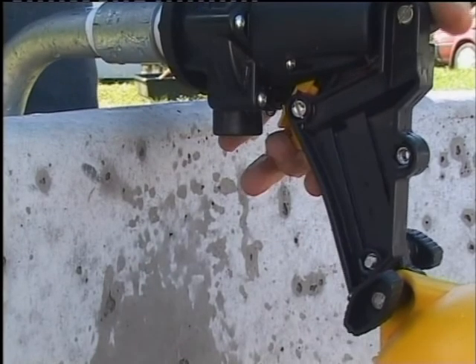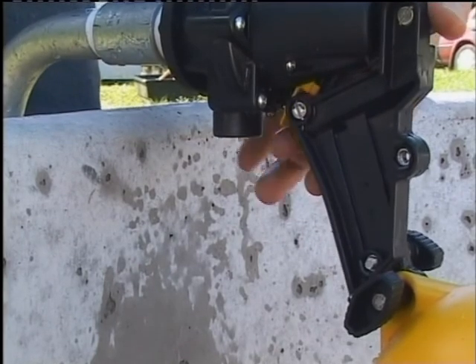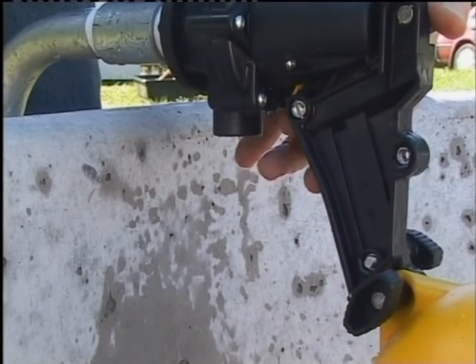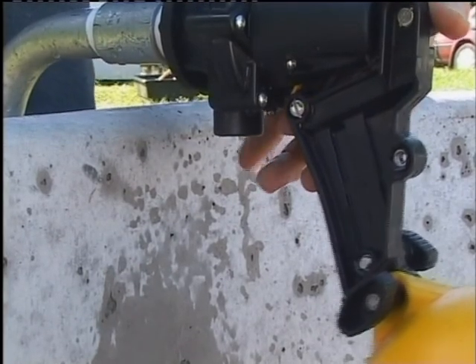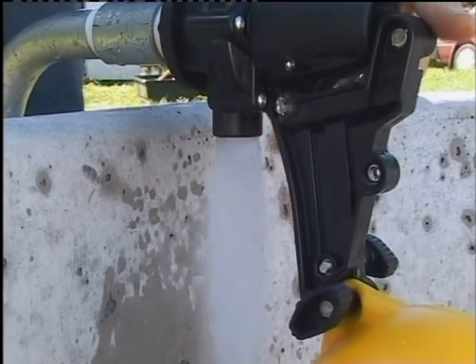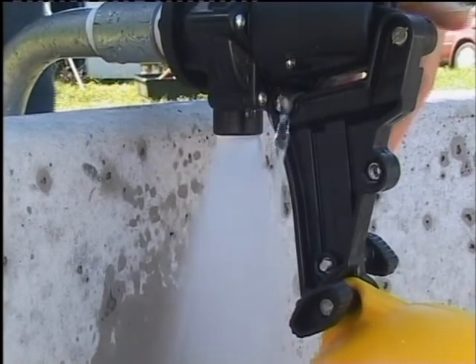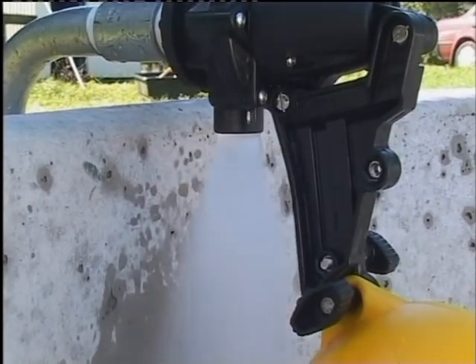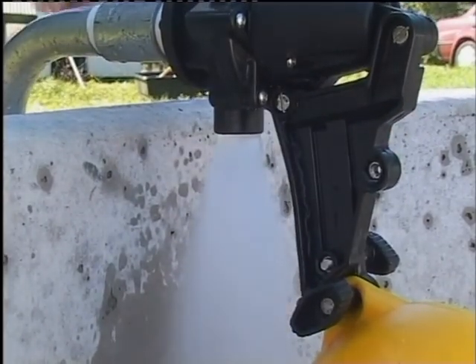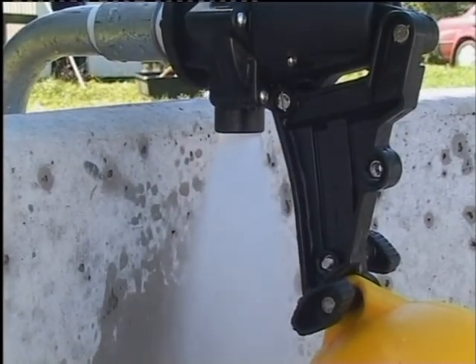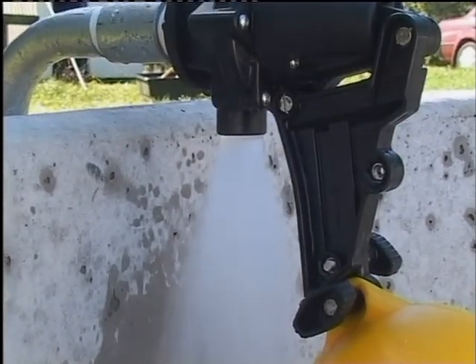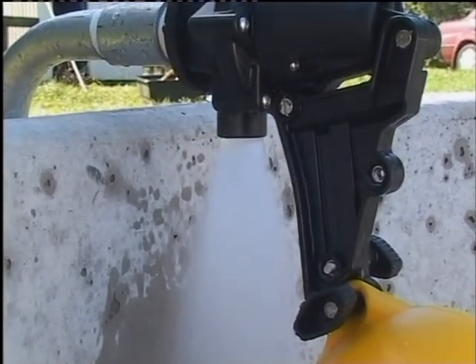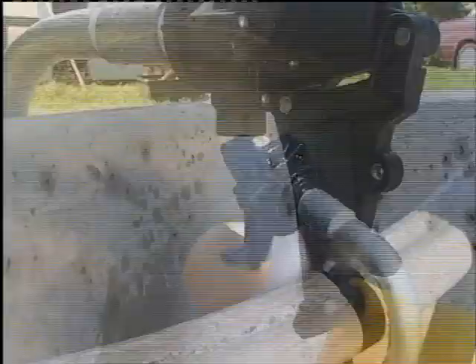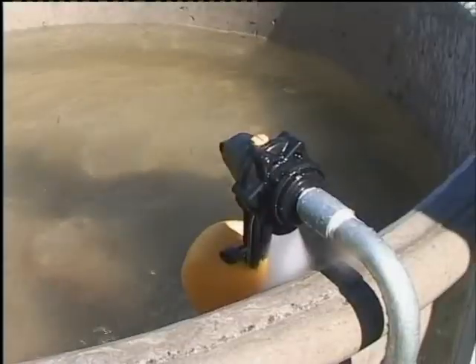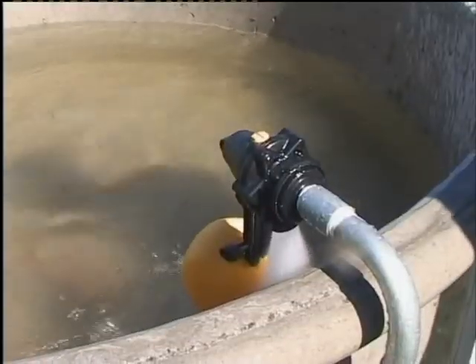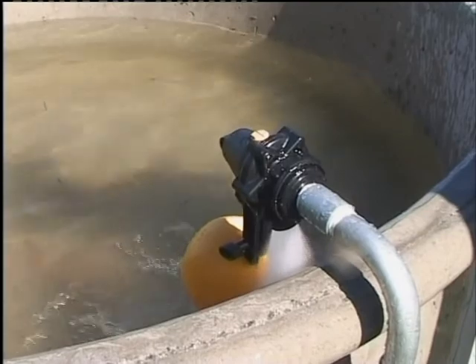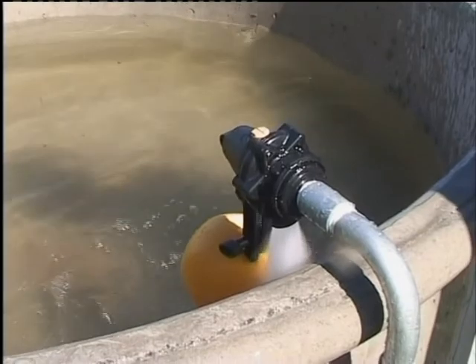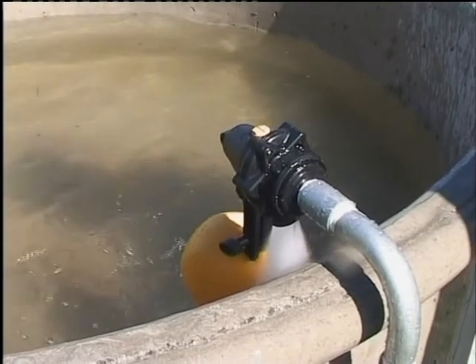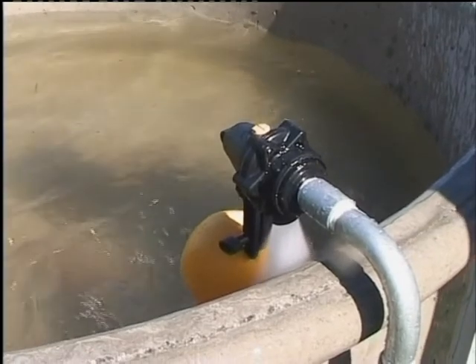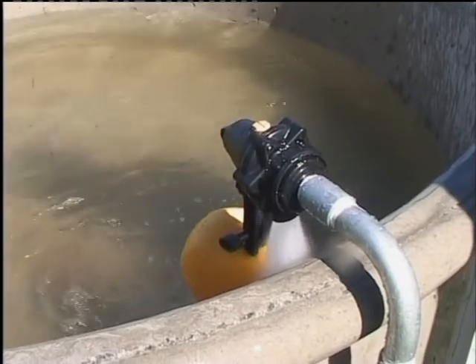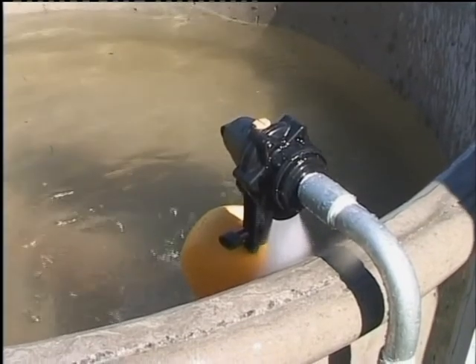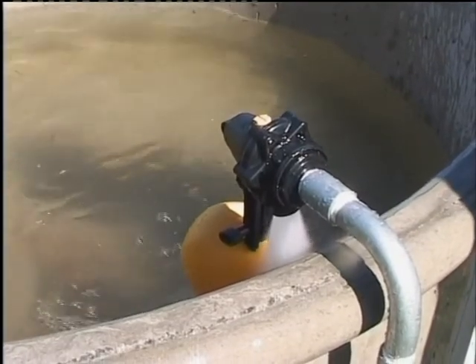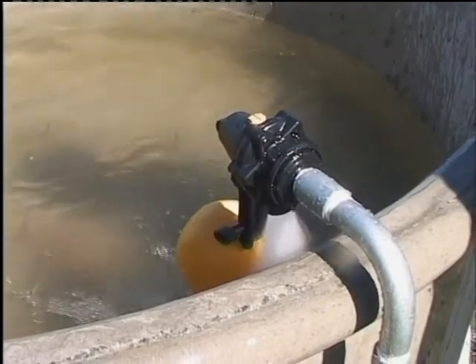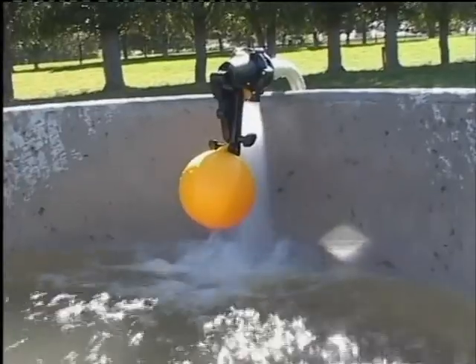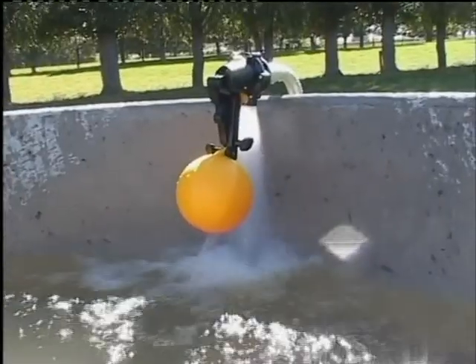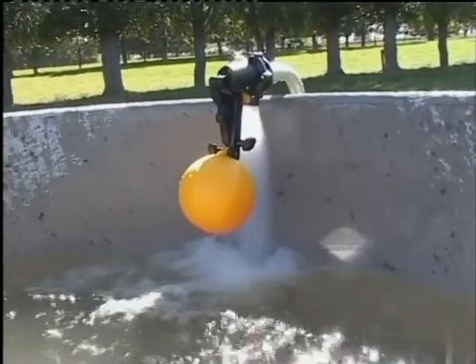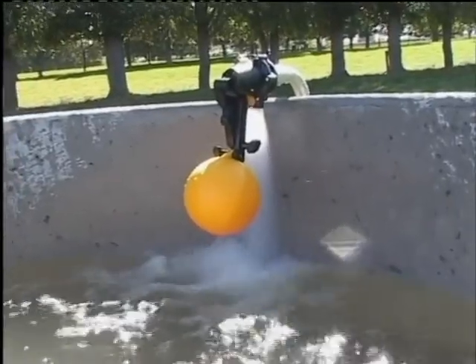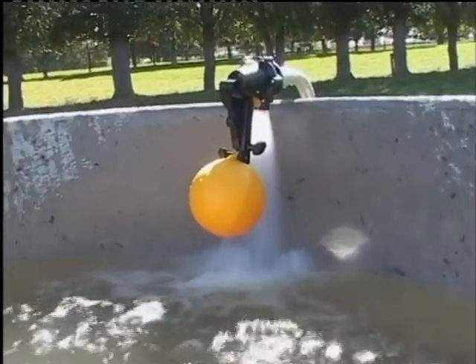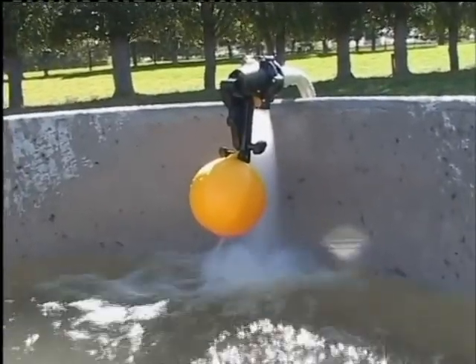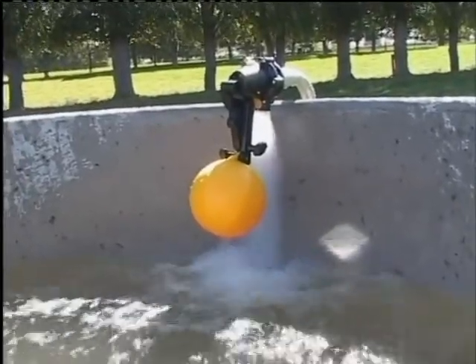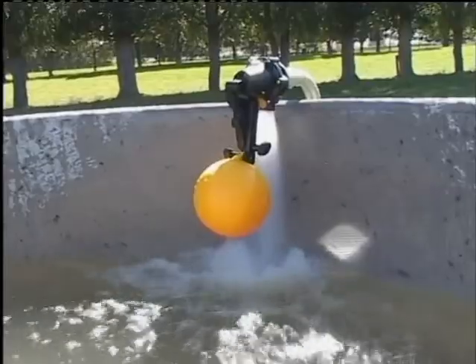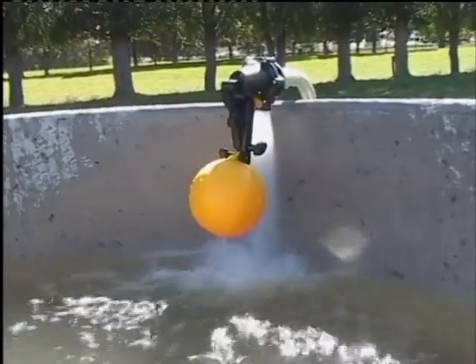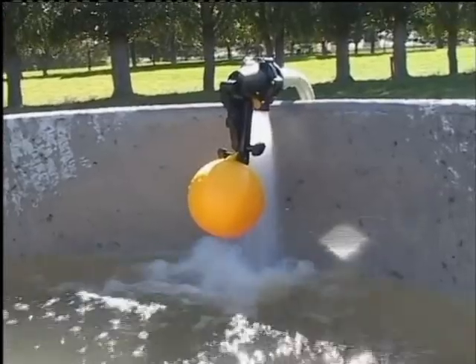The float and arm operate a pilot valve which releases water pressure above the diaphragm. The pipeline pressure then pushes the diaphragm off its seat and water flows through the valve into the trough.